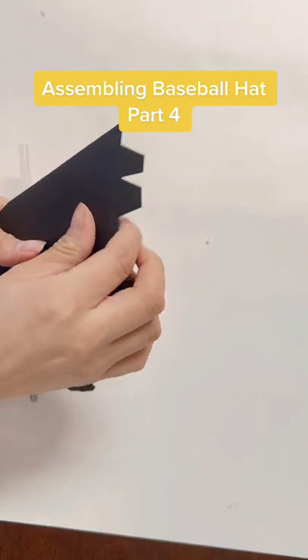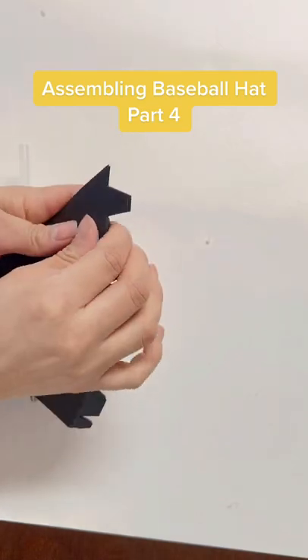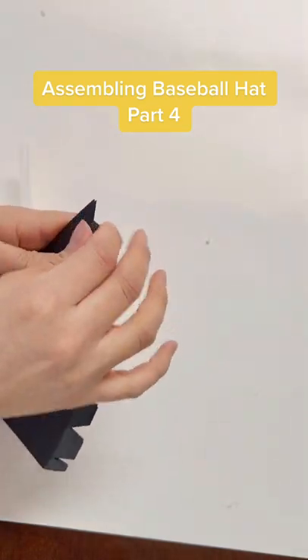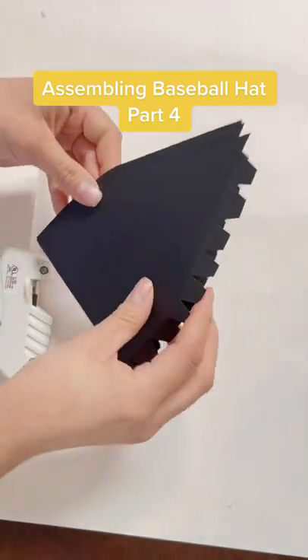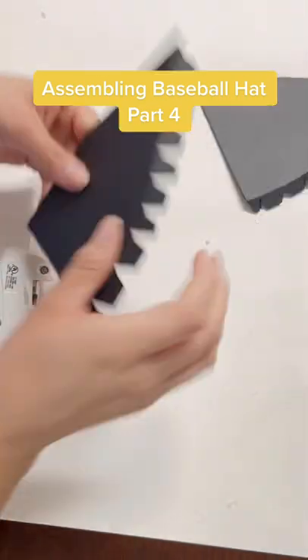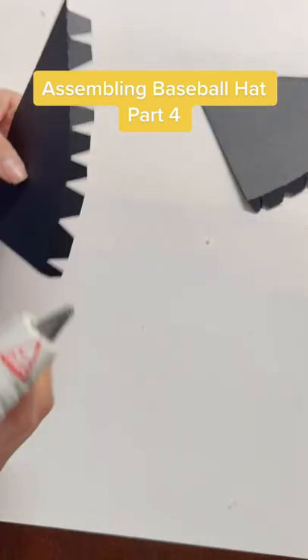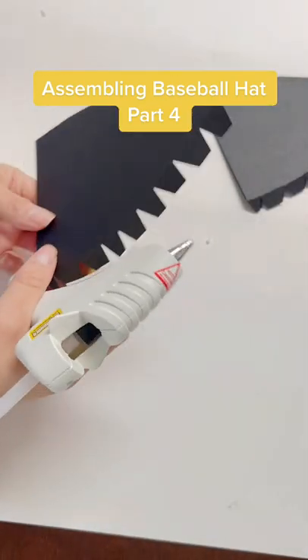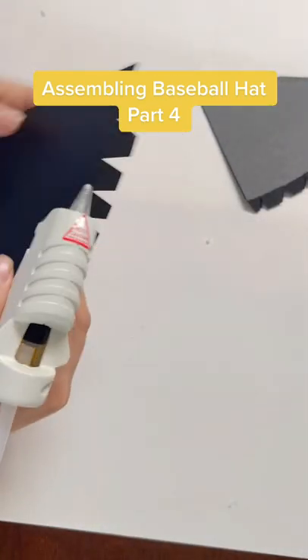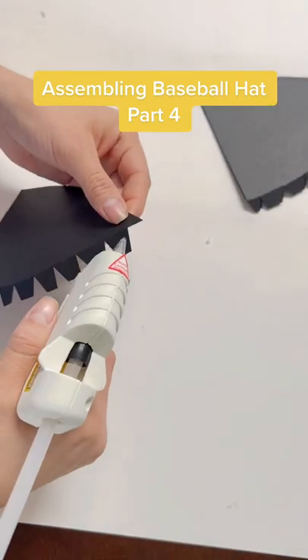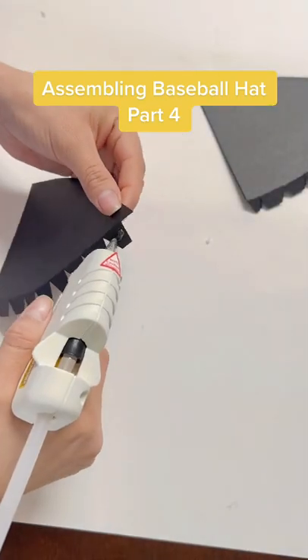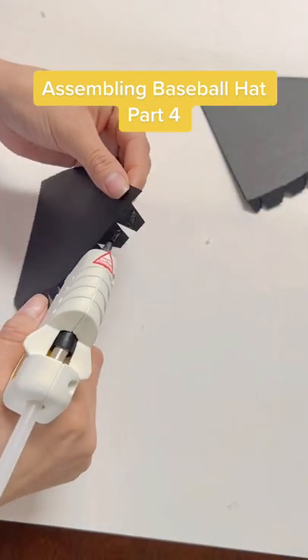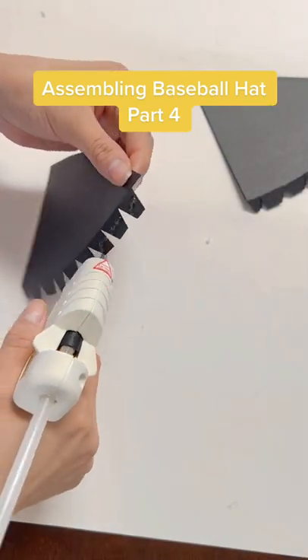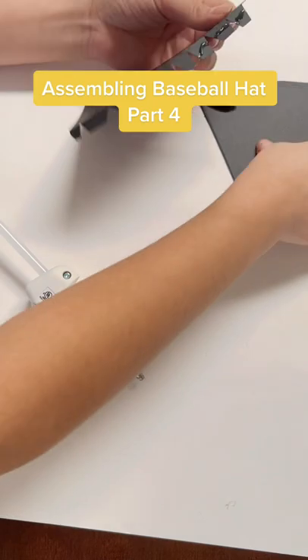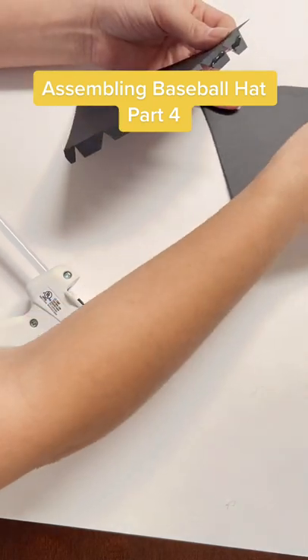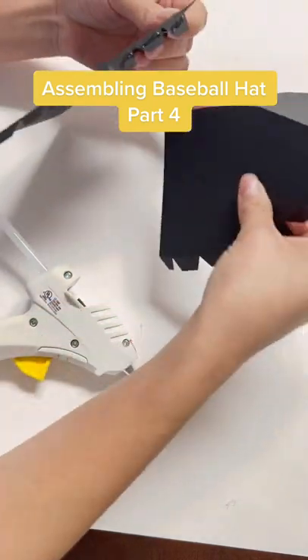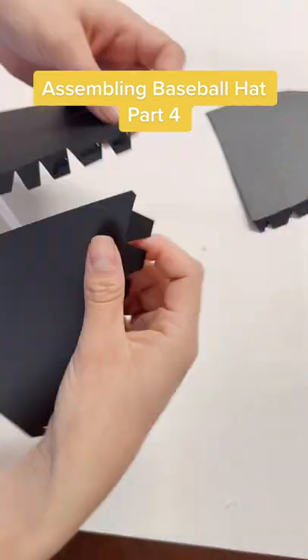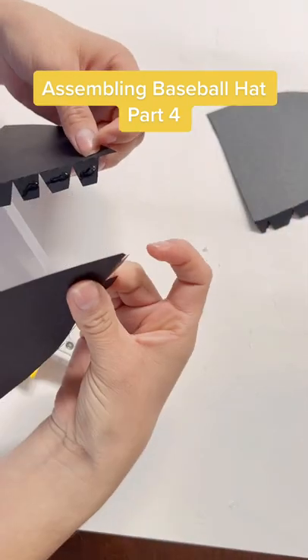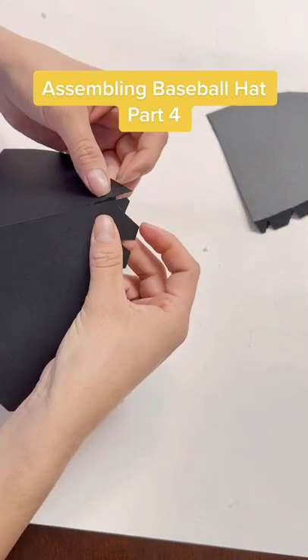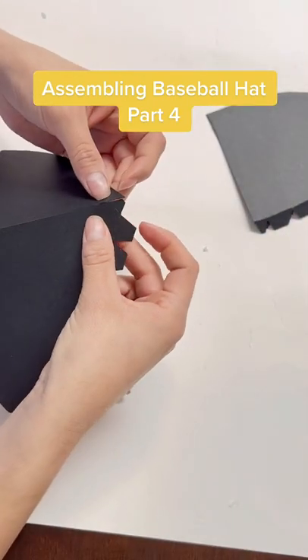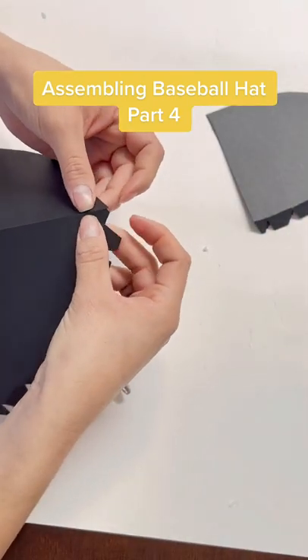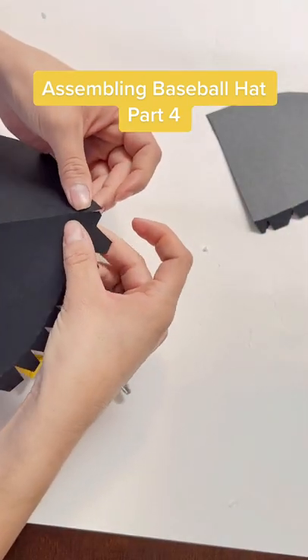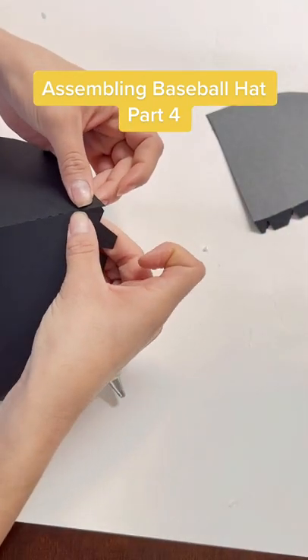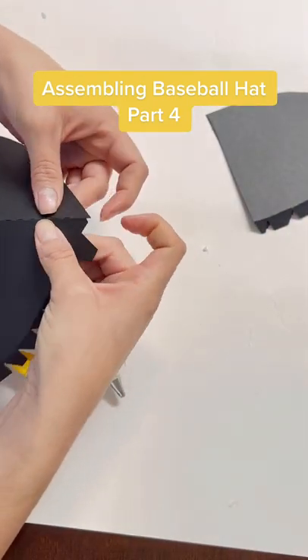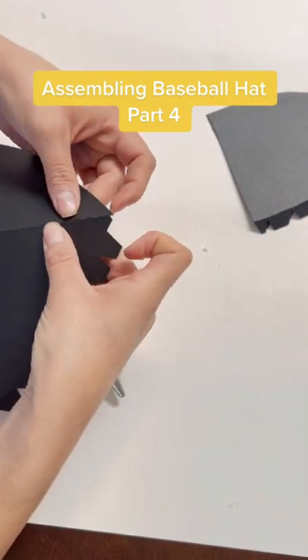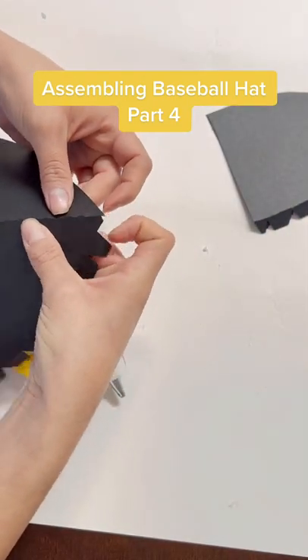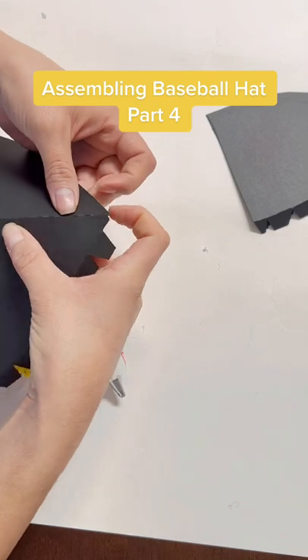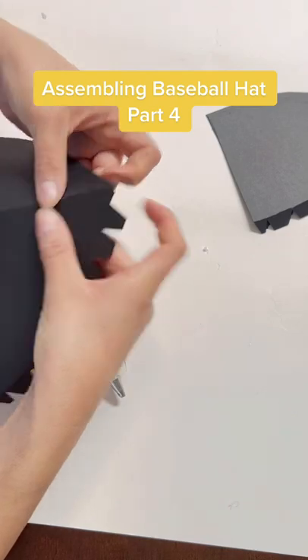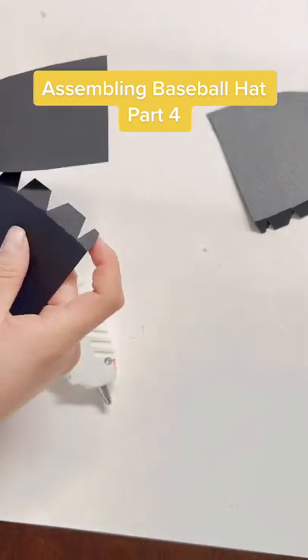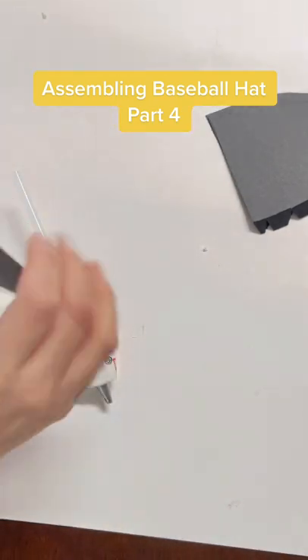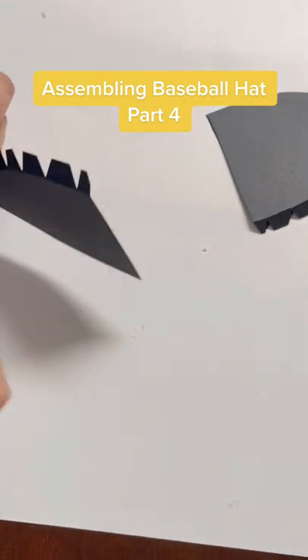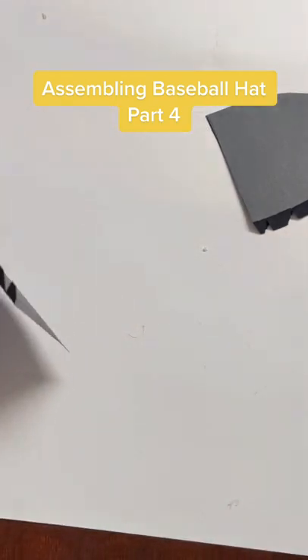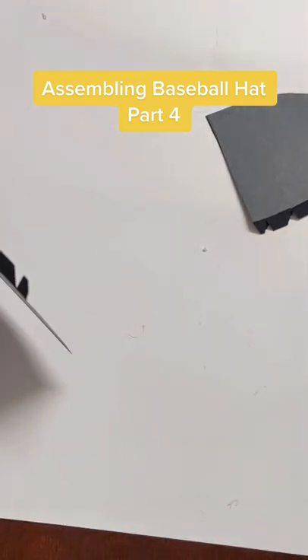Assembling a Baseball Hat Part 4. Start by folding all the flaps on the side, add glue to the top three flaps, then add glue to the next two flaps, and sew on as you glue them little by little.